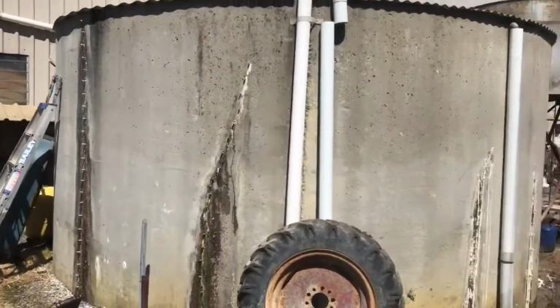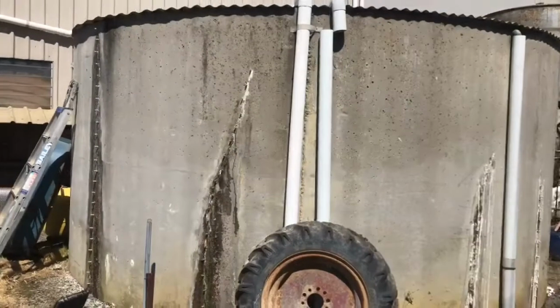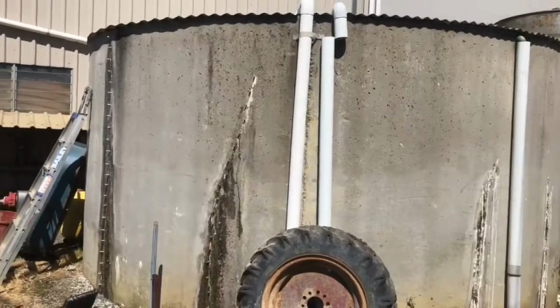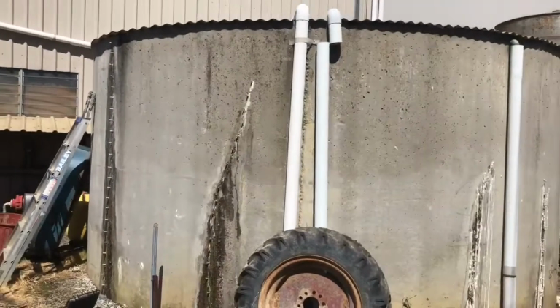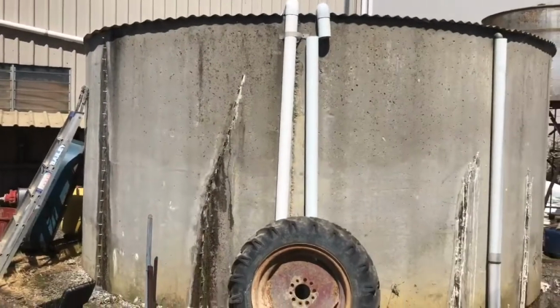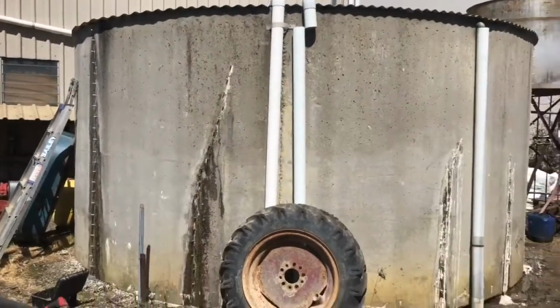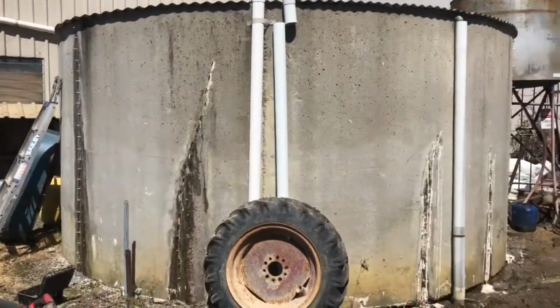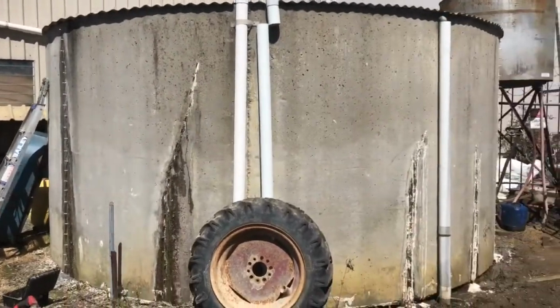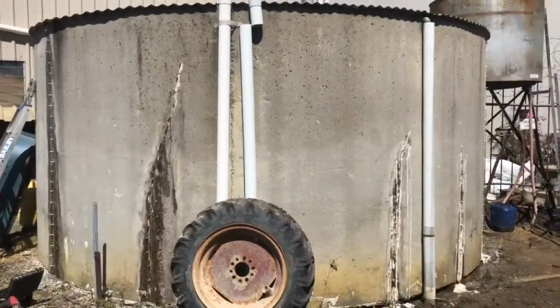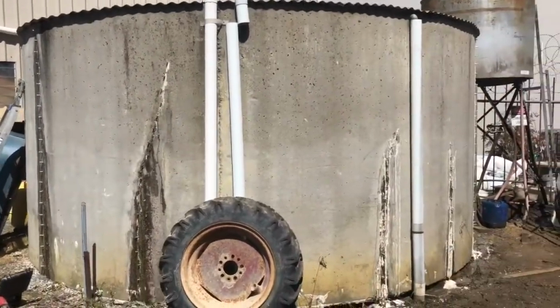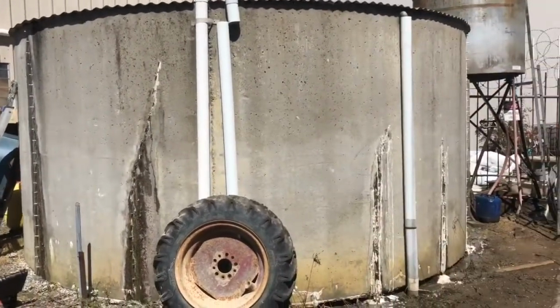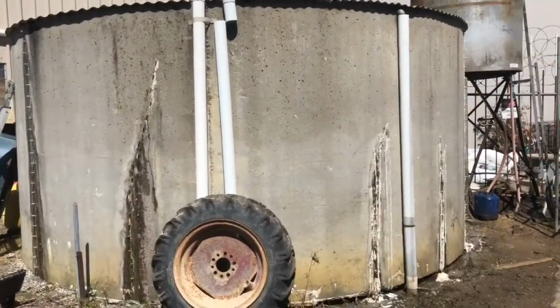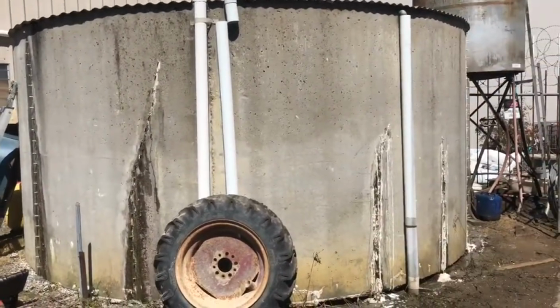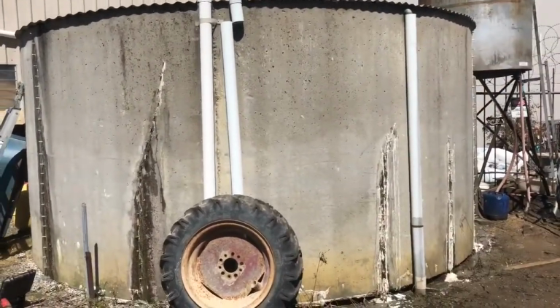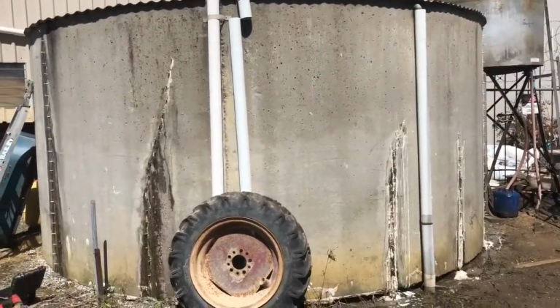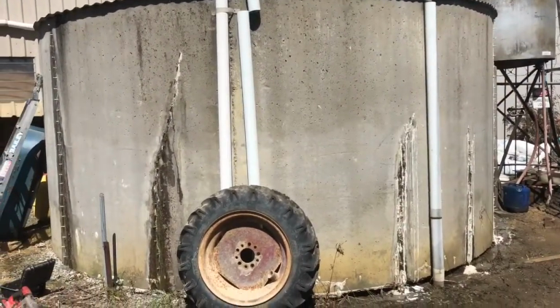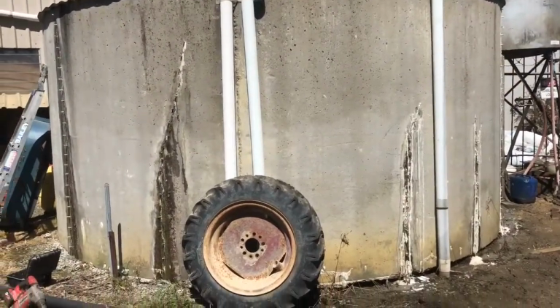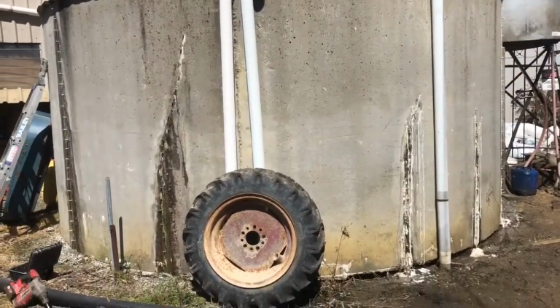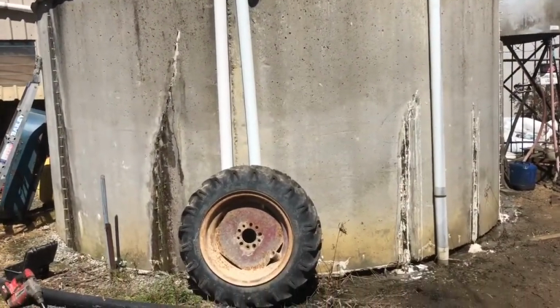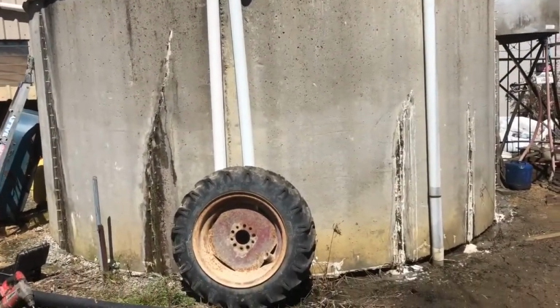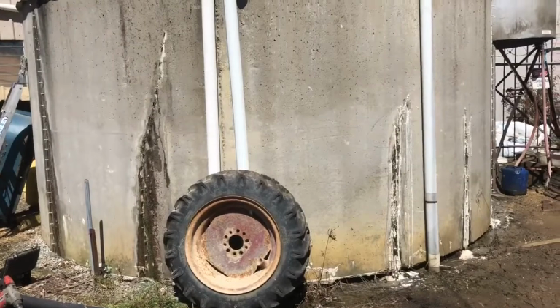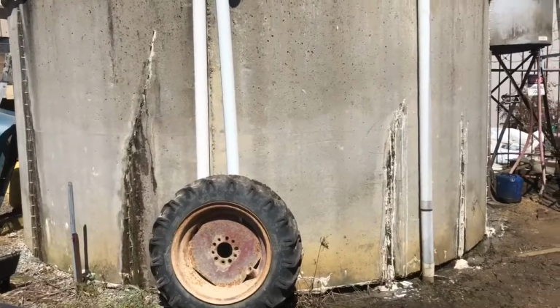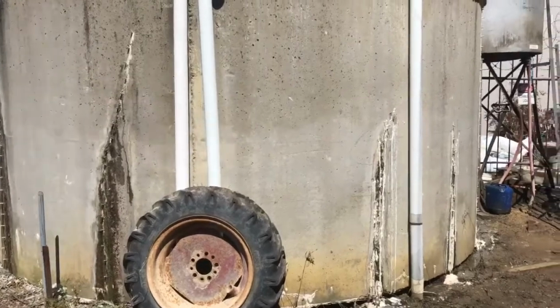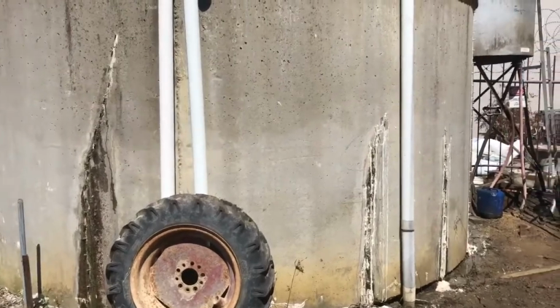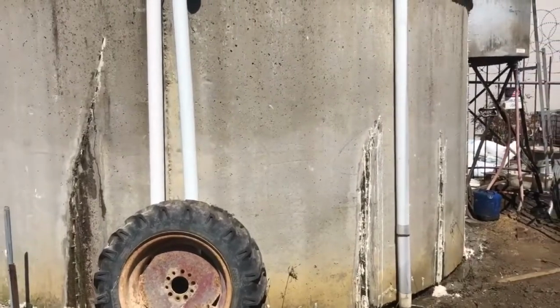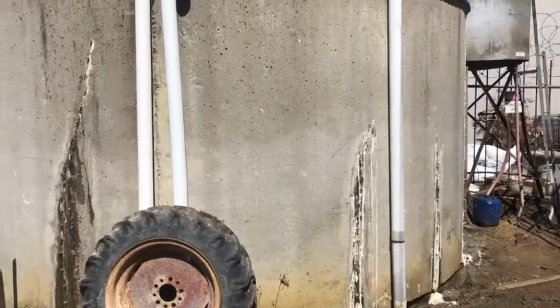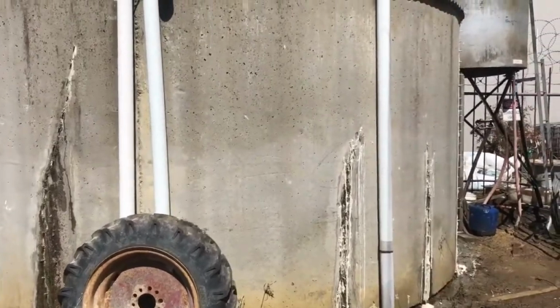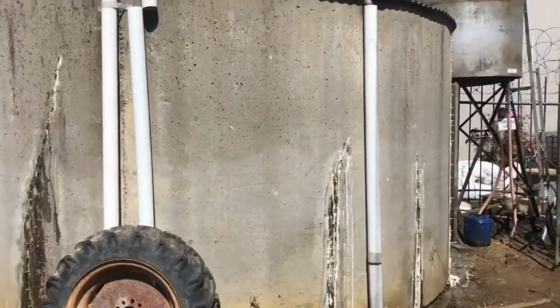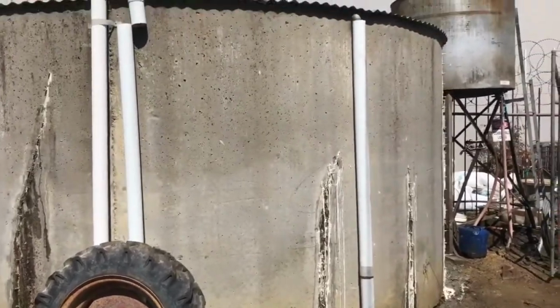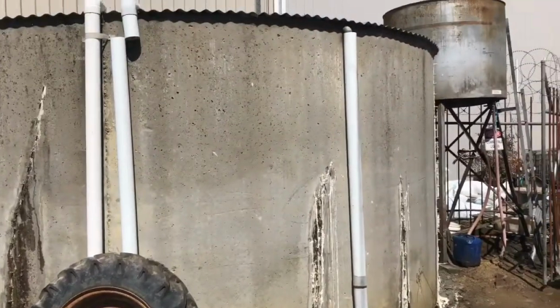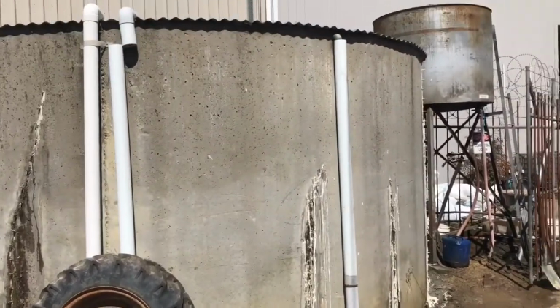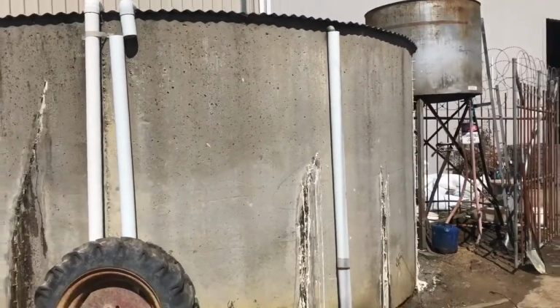We've done five or six tanks for this fella. It's a big orchard — pears and apples. And we've done some on his houses, now on his sheds.